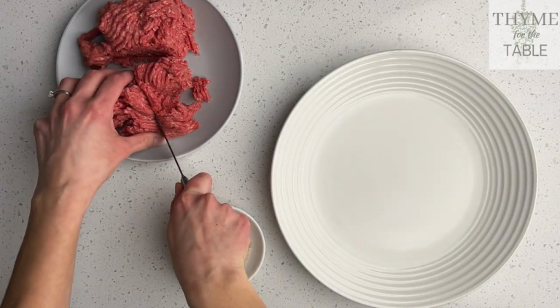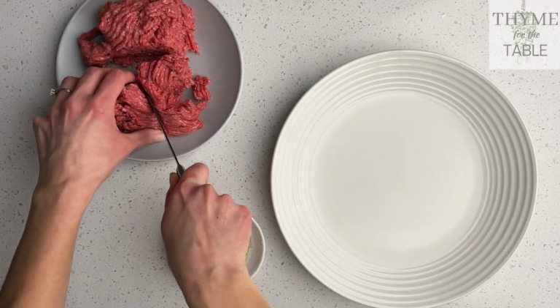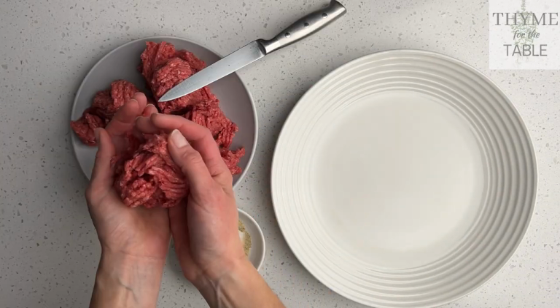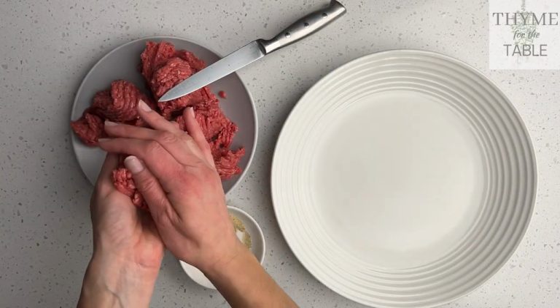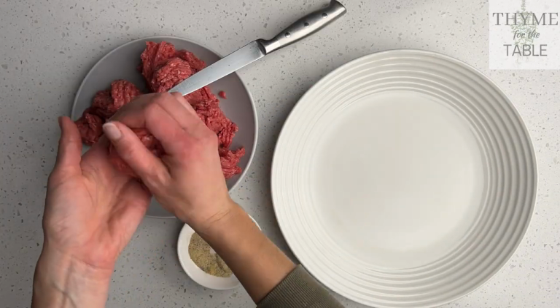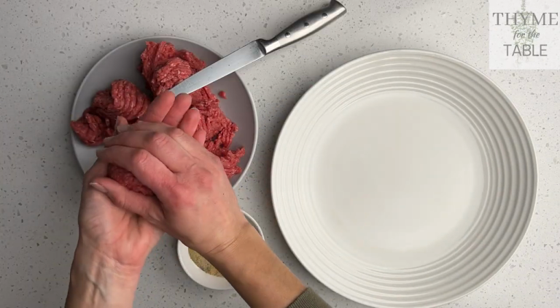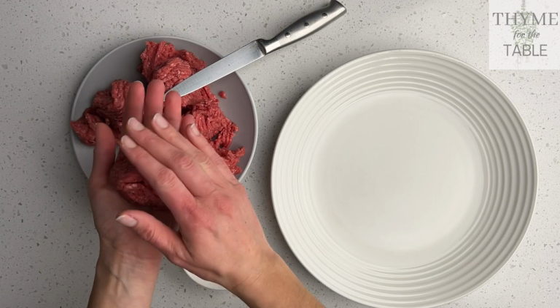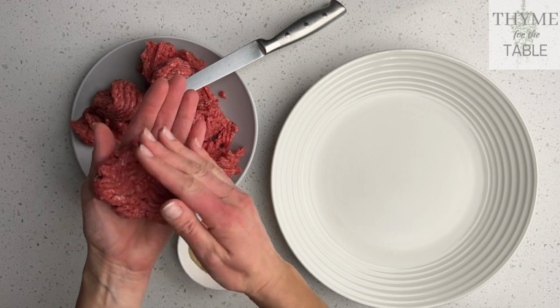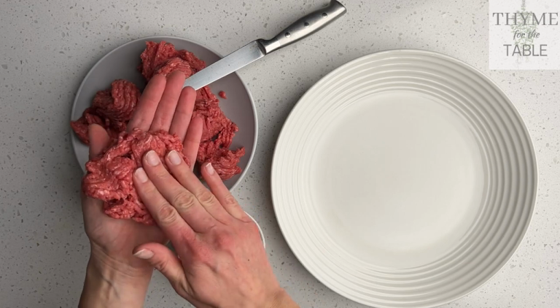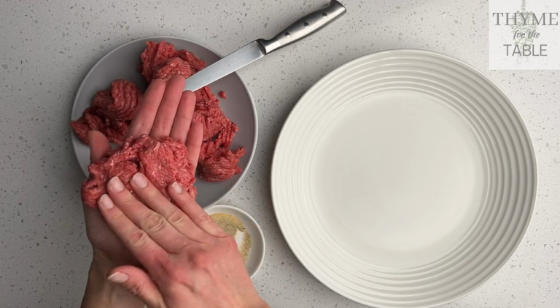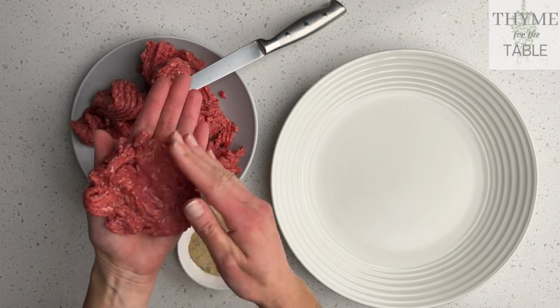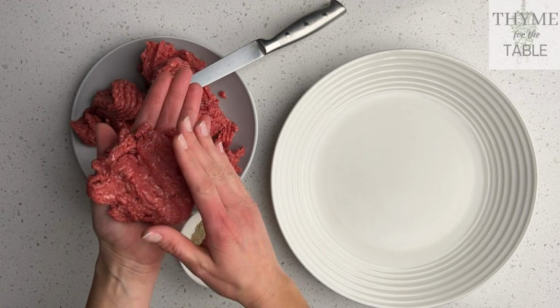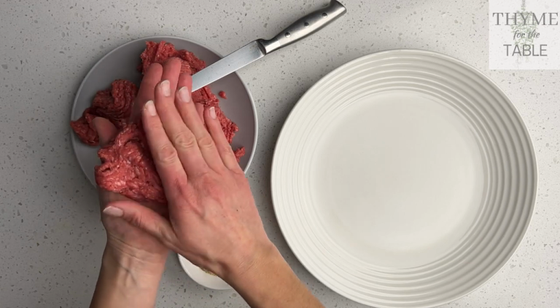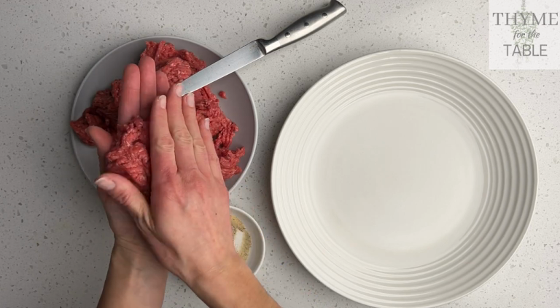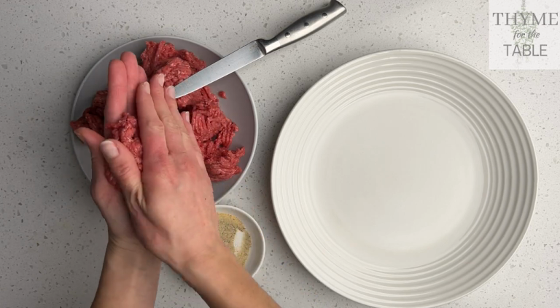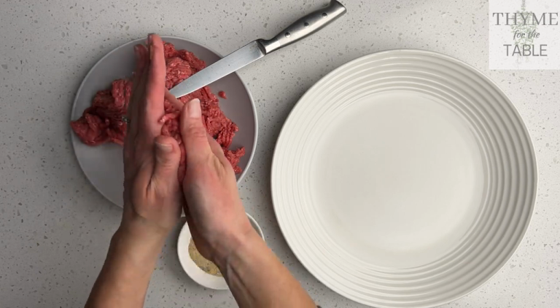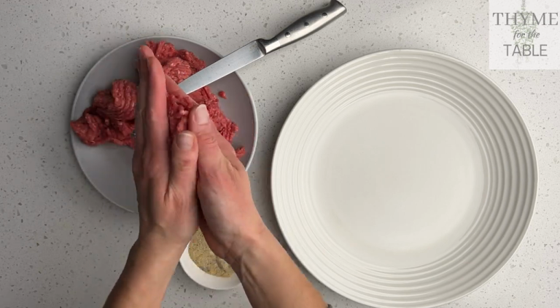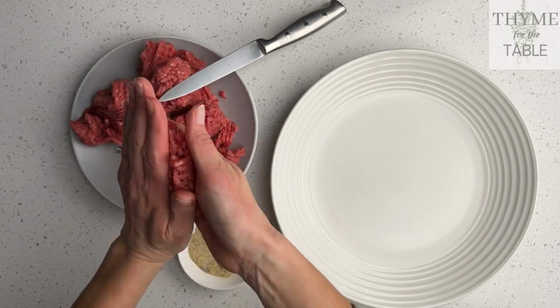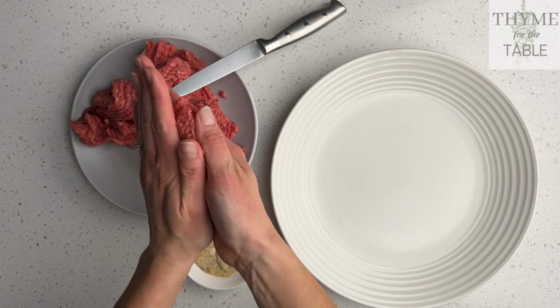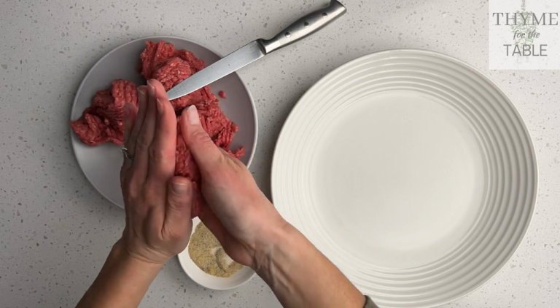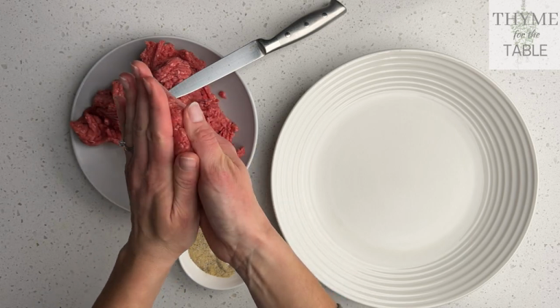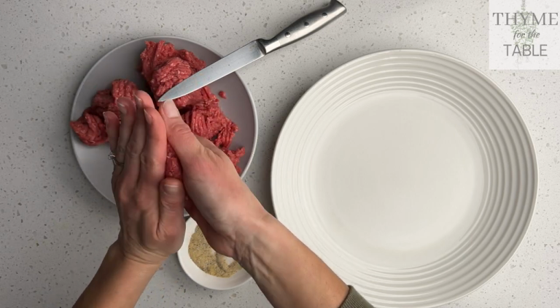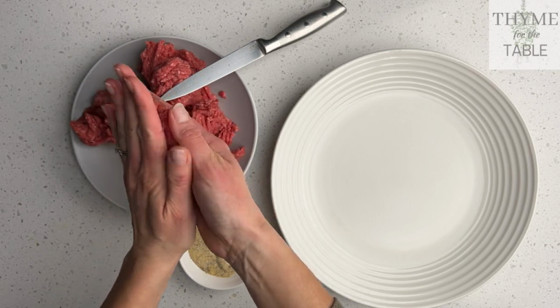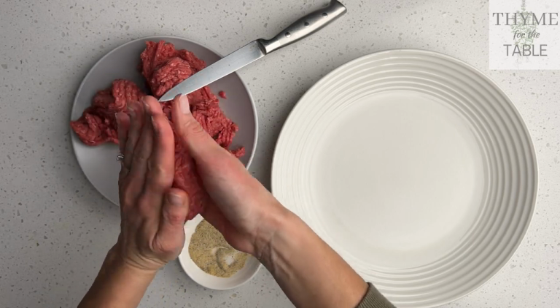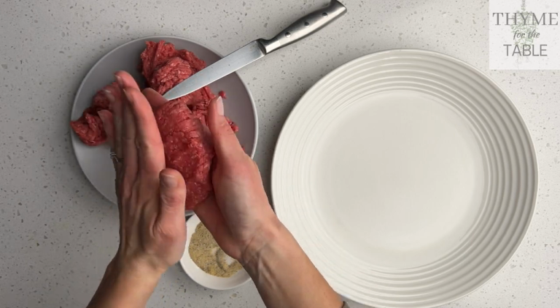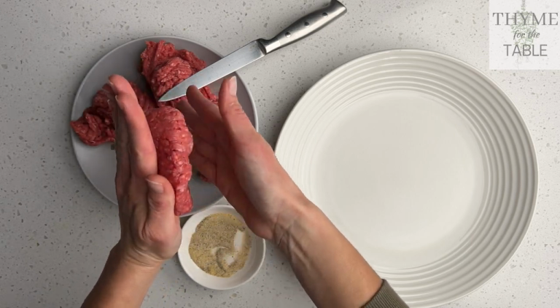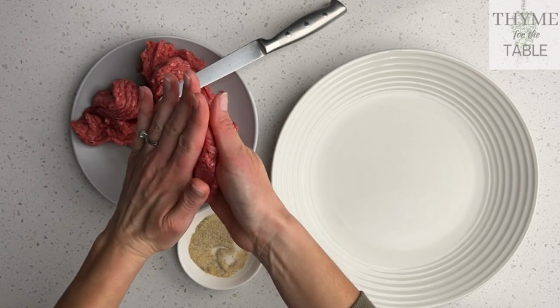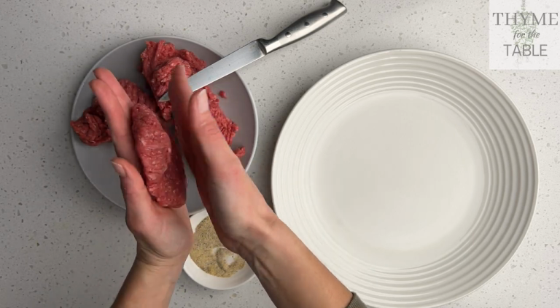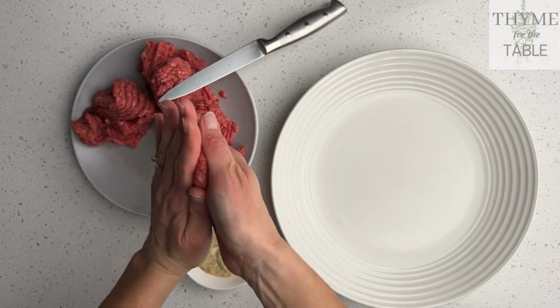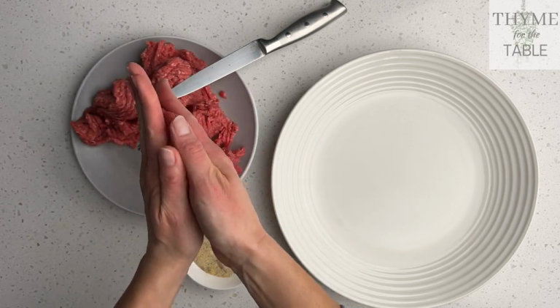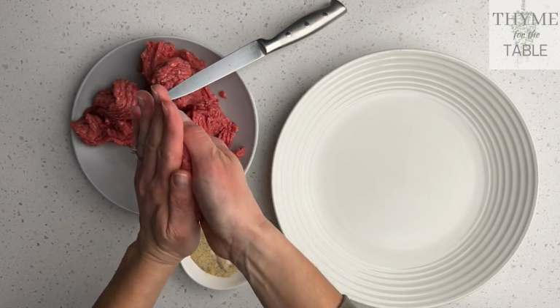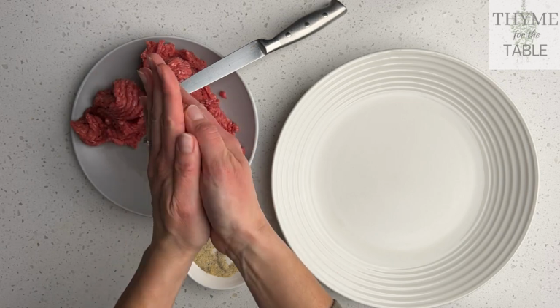To form the burgers, take the ground beef and flatten it with your two hands. As you do that, use your thumb to apply gentle pressure to the sides of the burgers. It's important that you don't push too hard or manipulate the beef too much, because the burgers can become dense and tough.